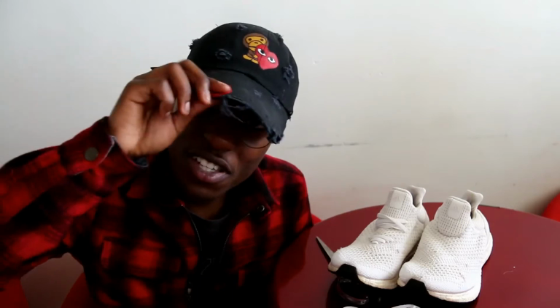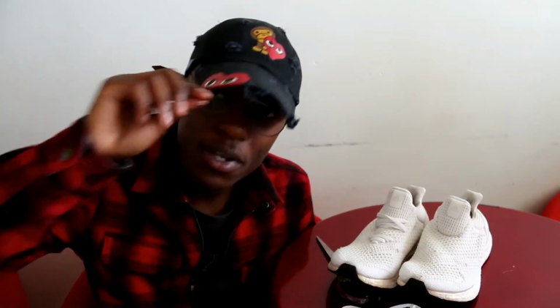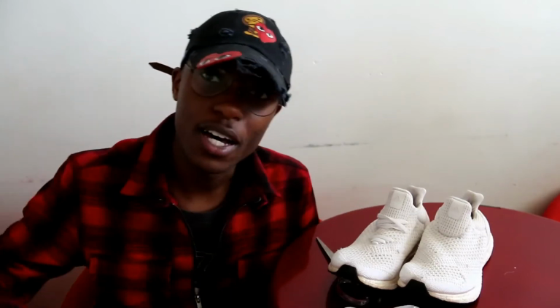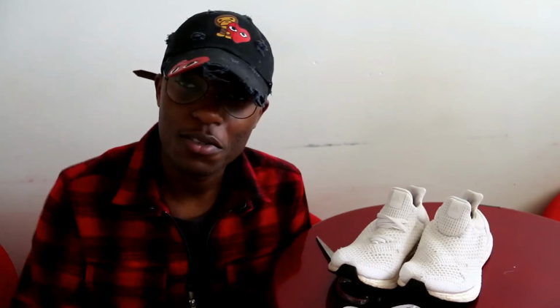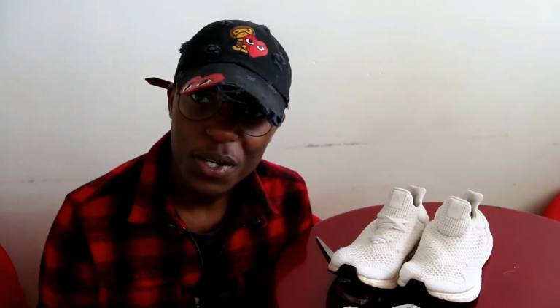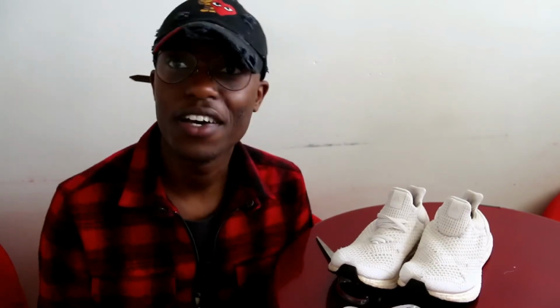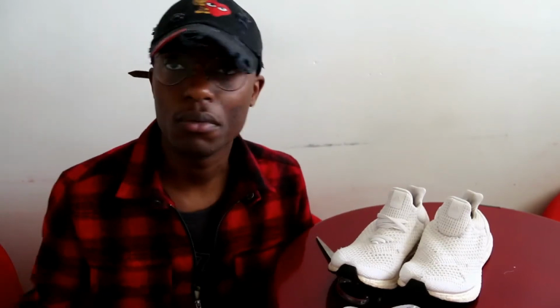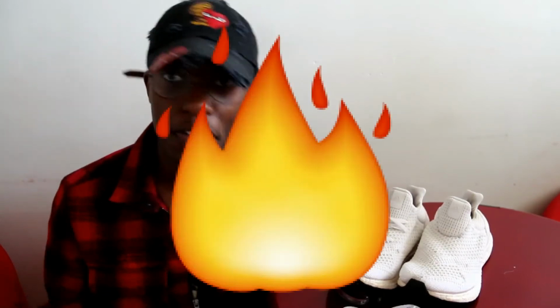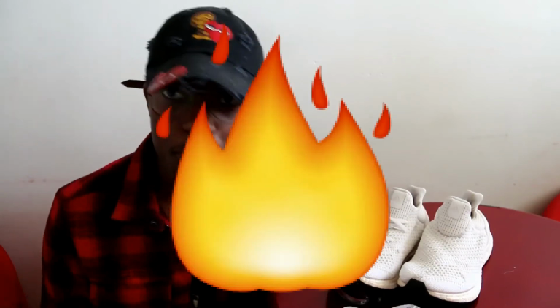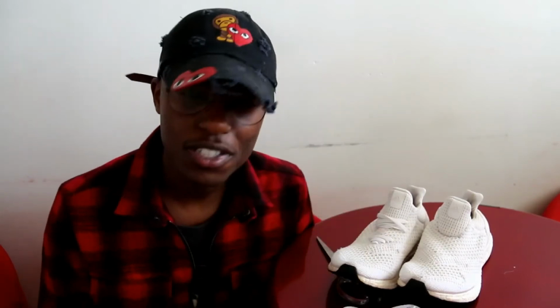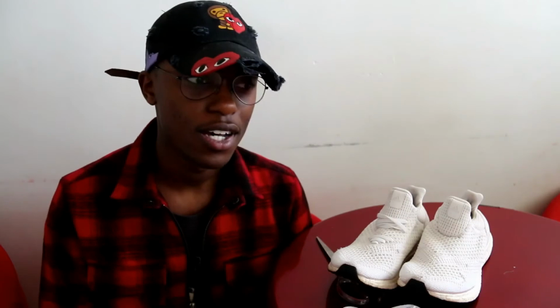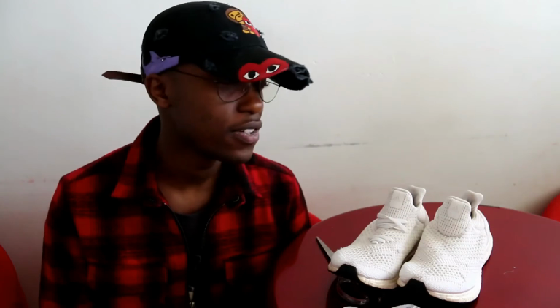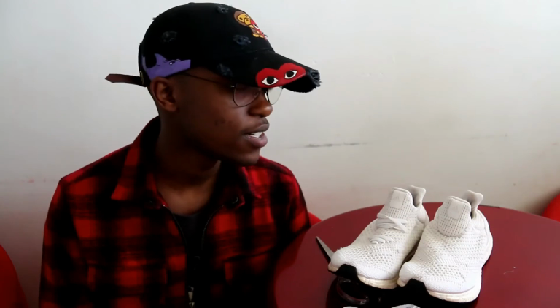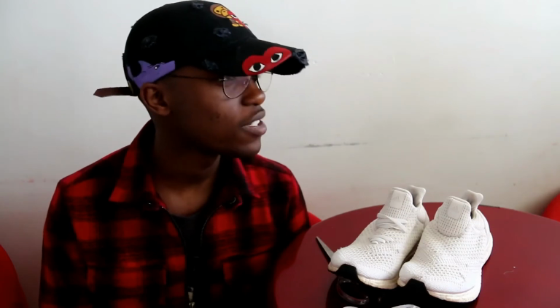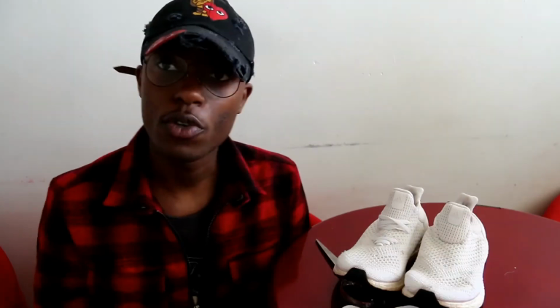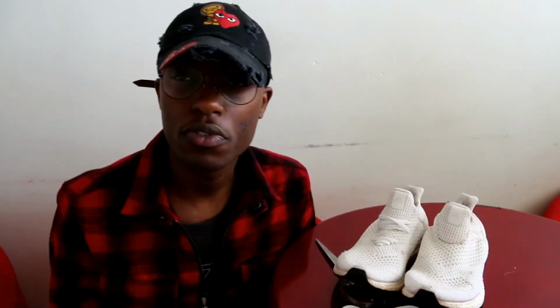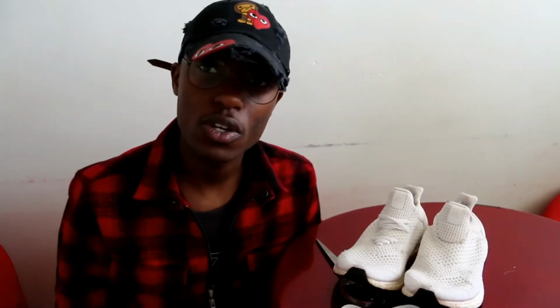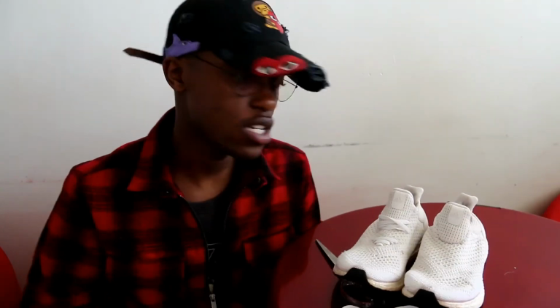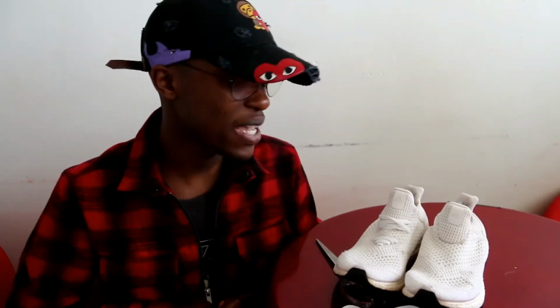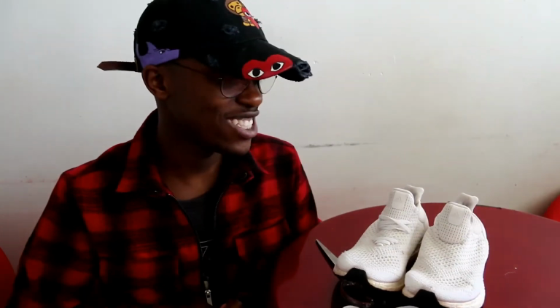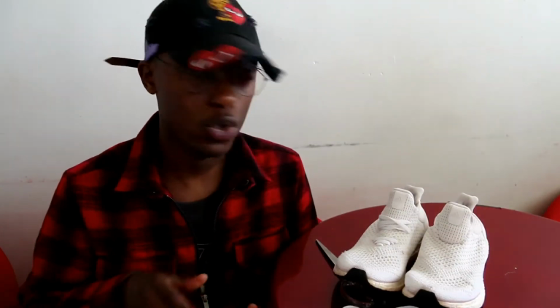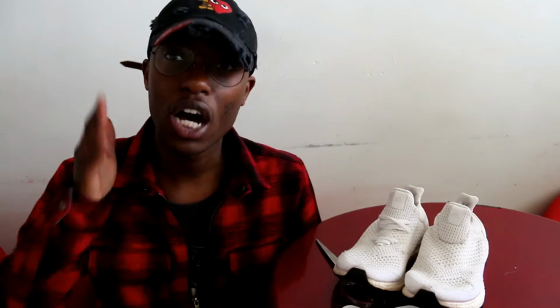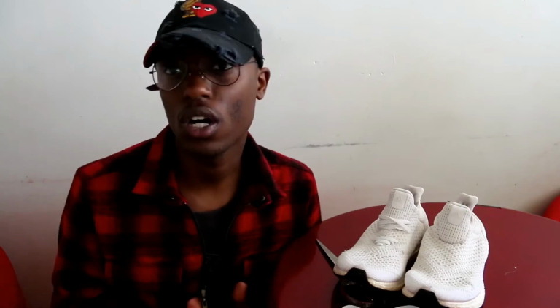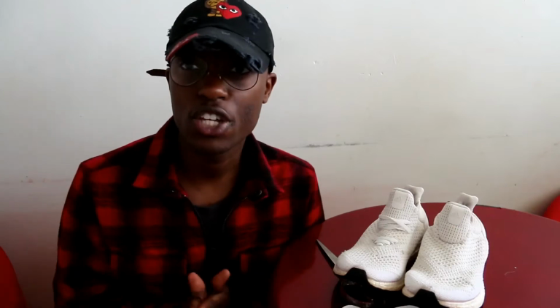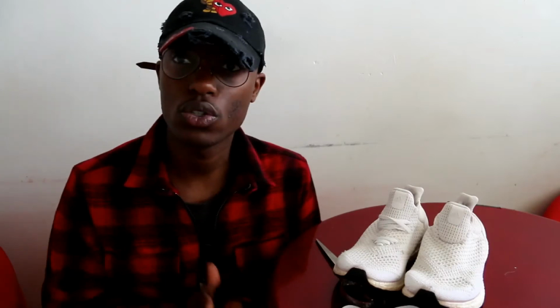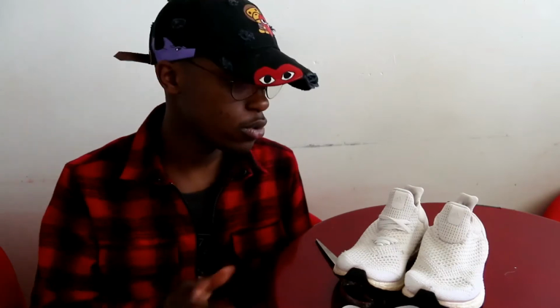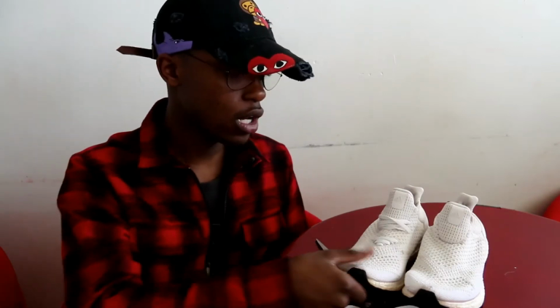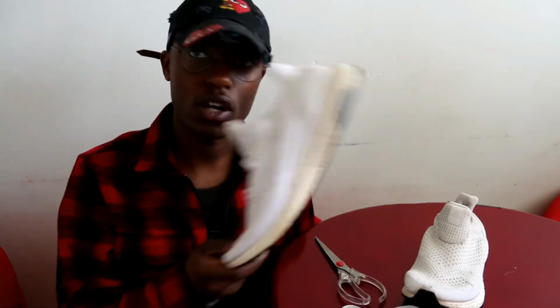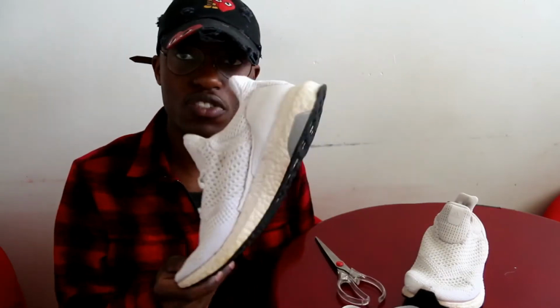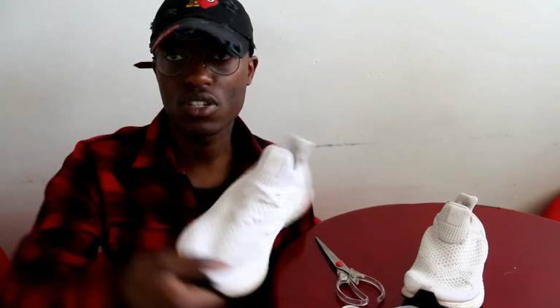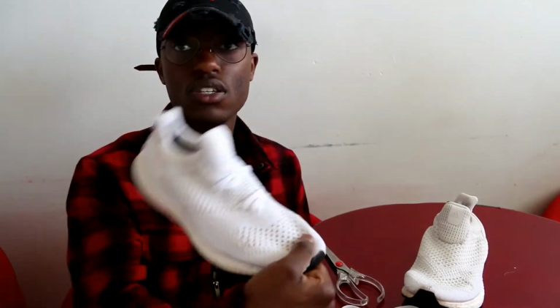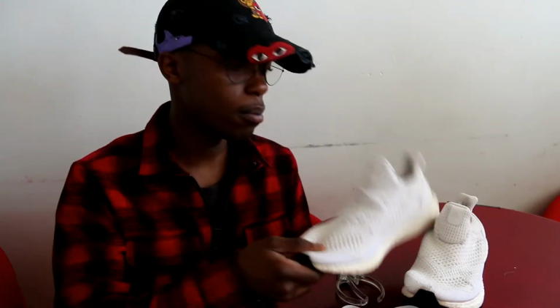Before I continue, I just want to big up my boy GFrez for hooking me up with this cap — it's kind of fuego, and it means fire in Spanish I think. So the topic of this video is basically just showing you how to uncage your Ultraboost.